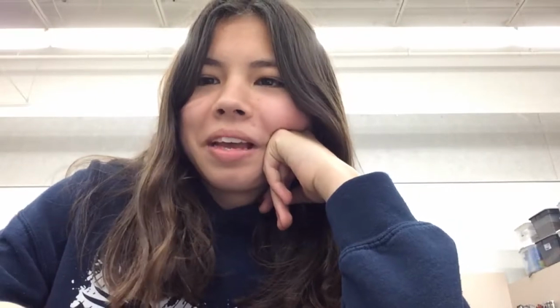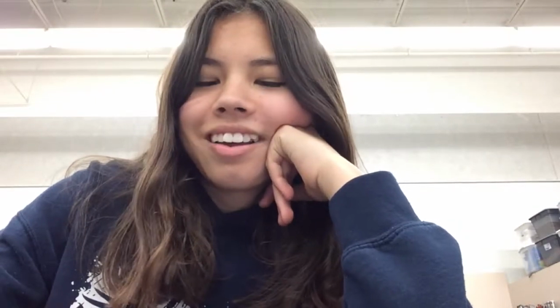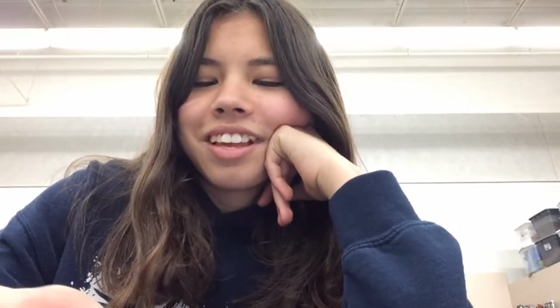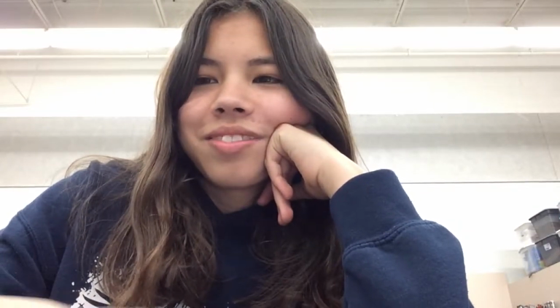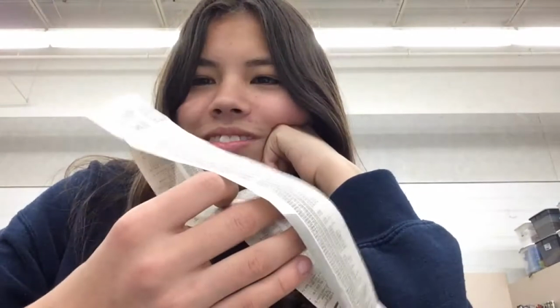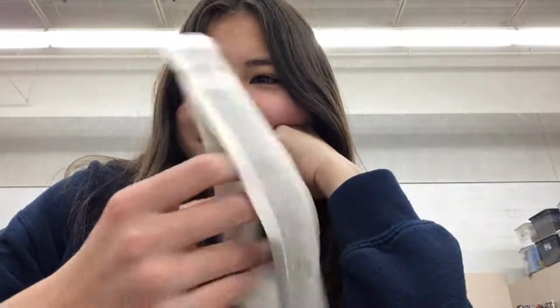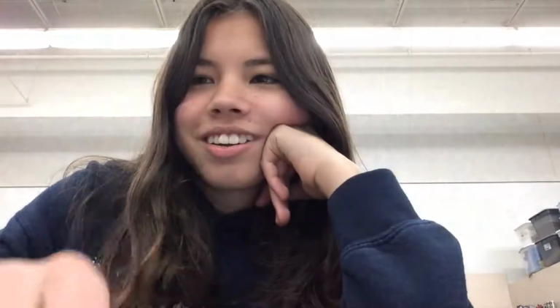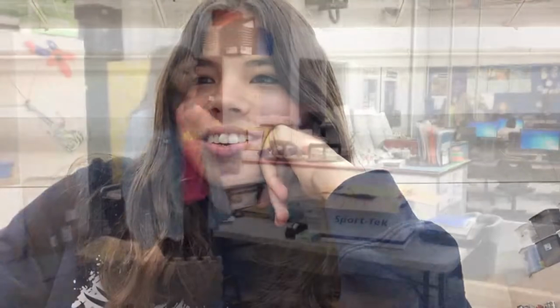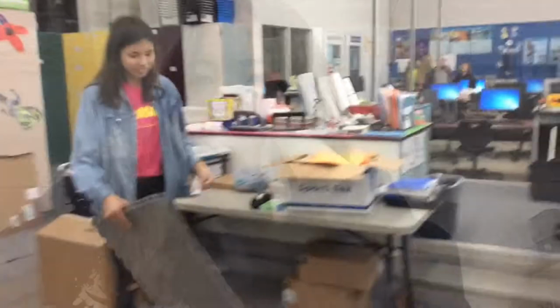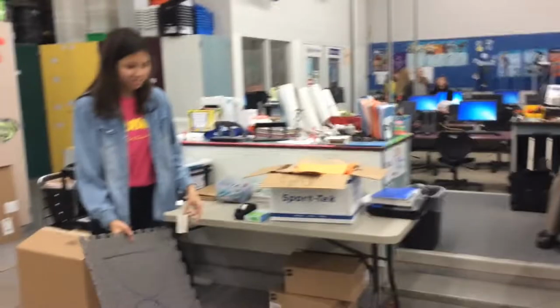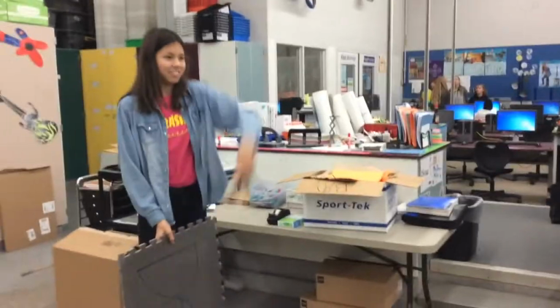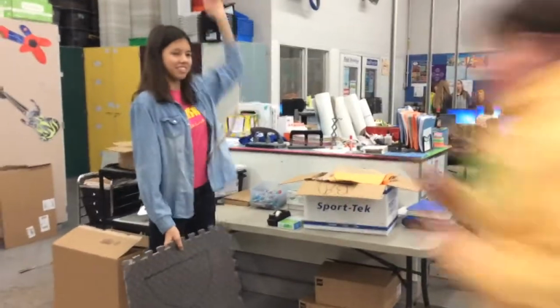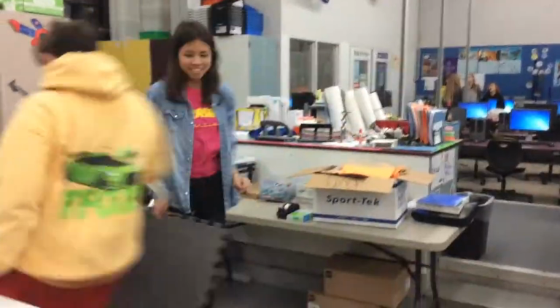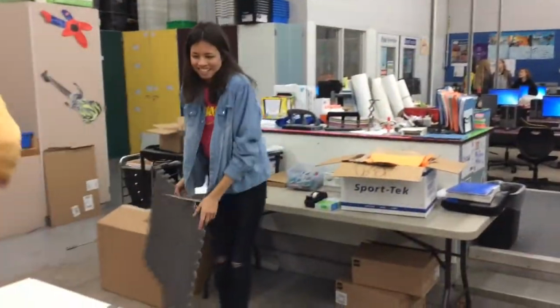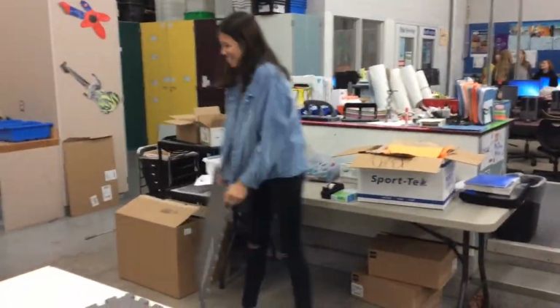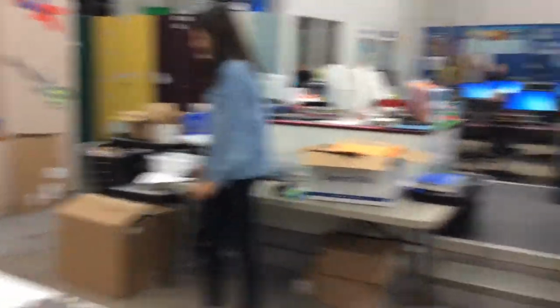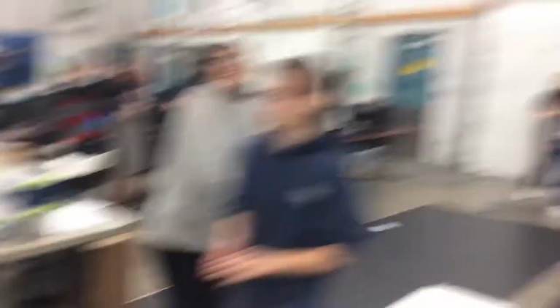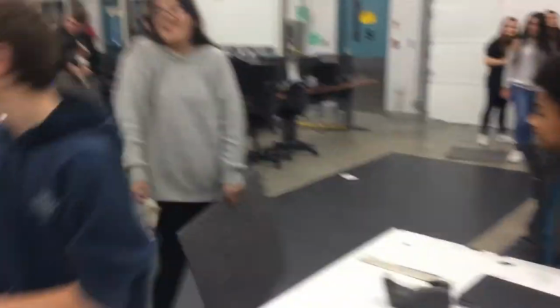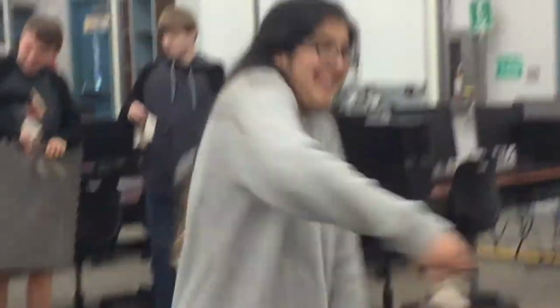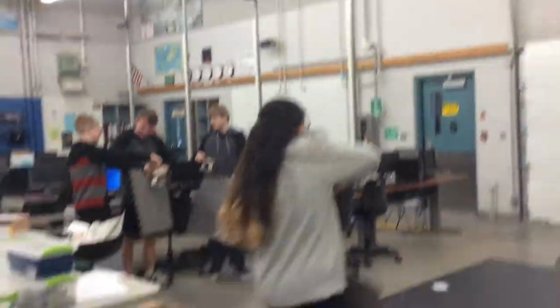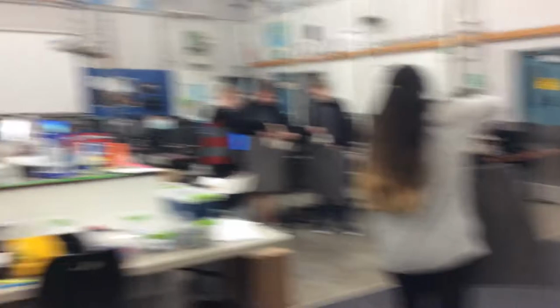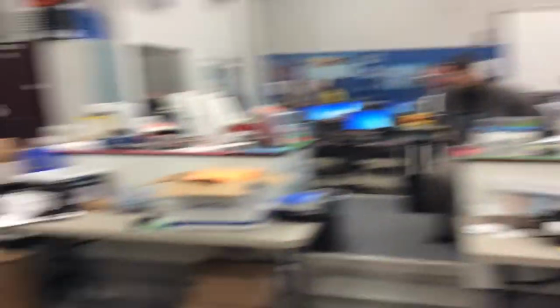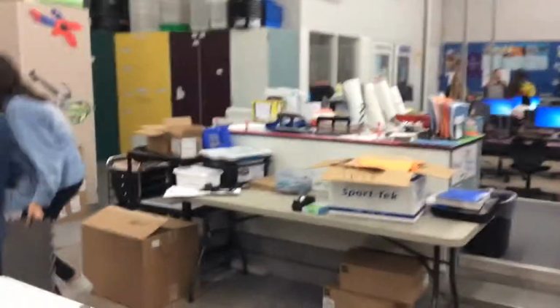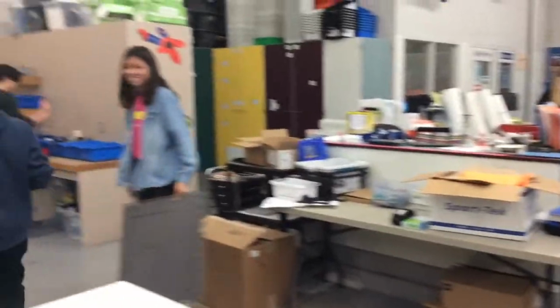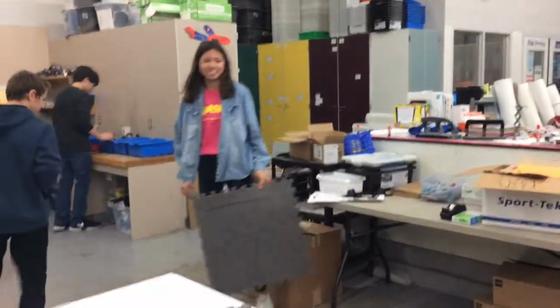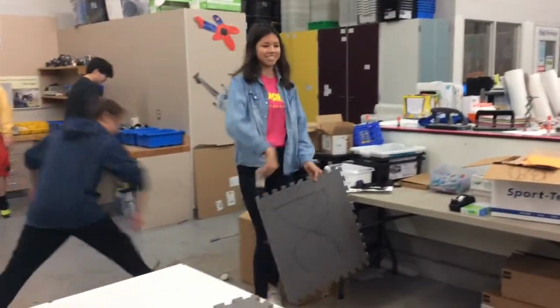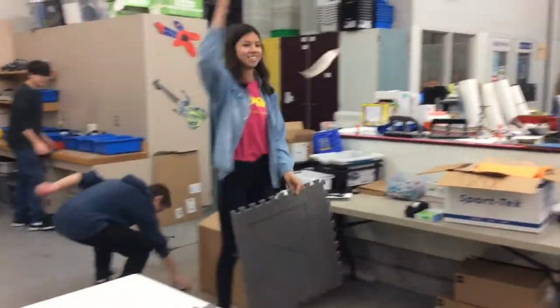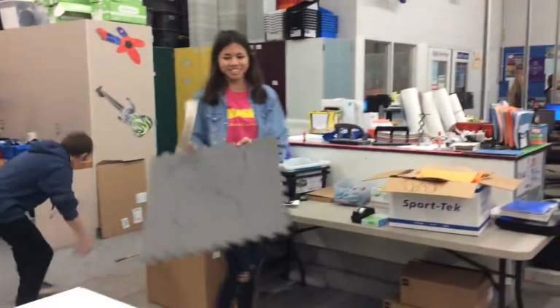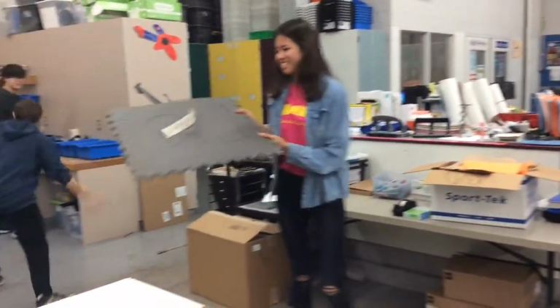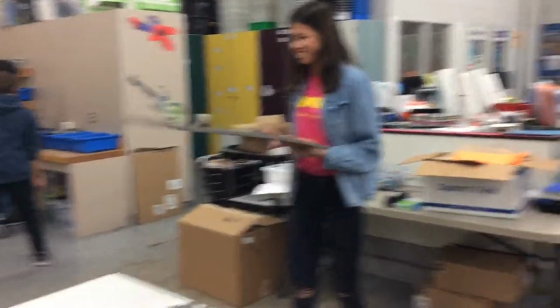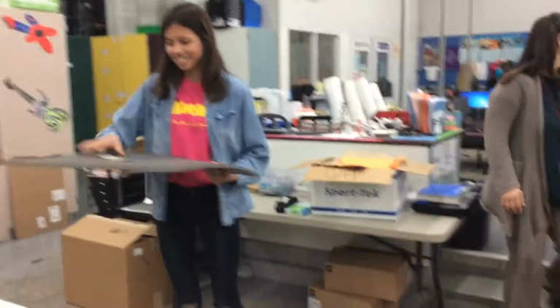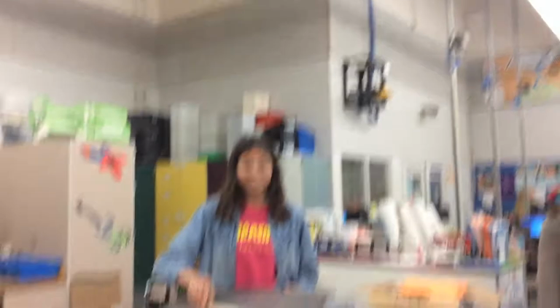Hey guys, it's Angela with our Tumblewing Glider. Don't worry Maria, you can sit right there if you want to. Be serious.